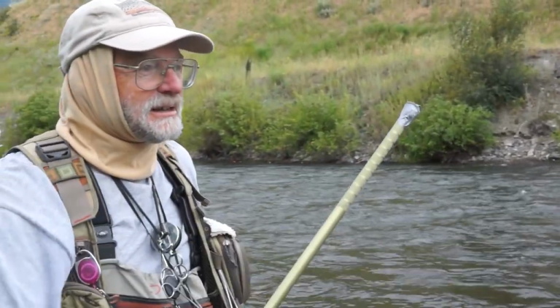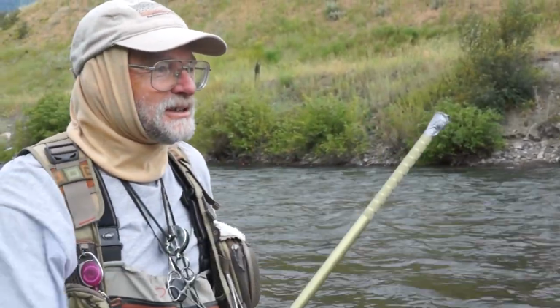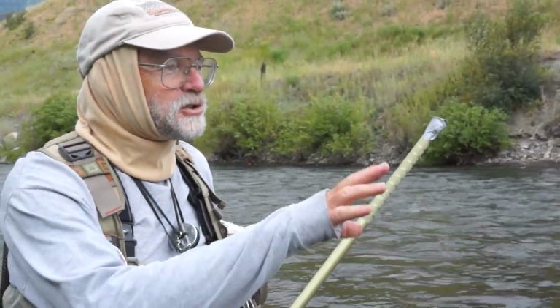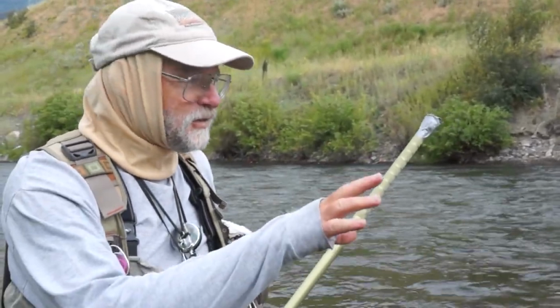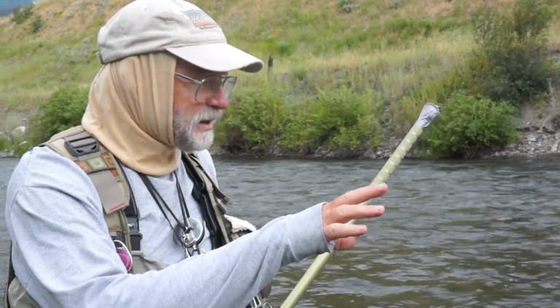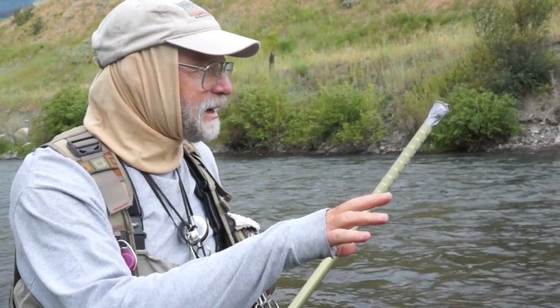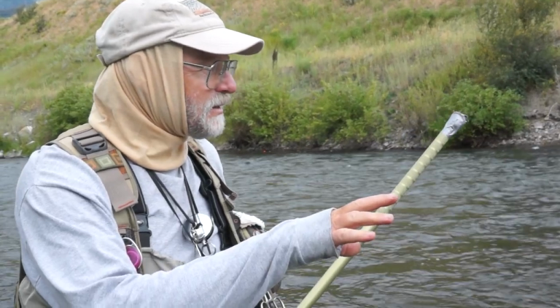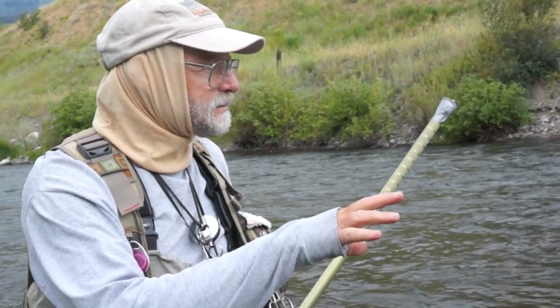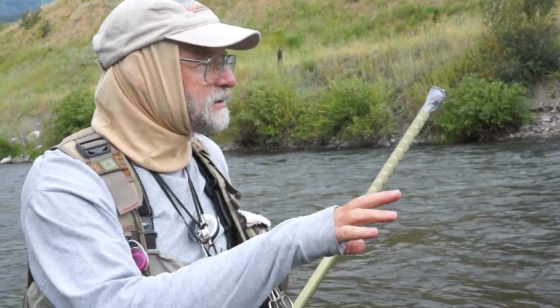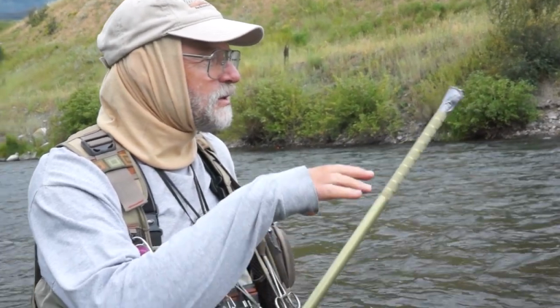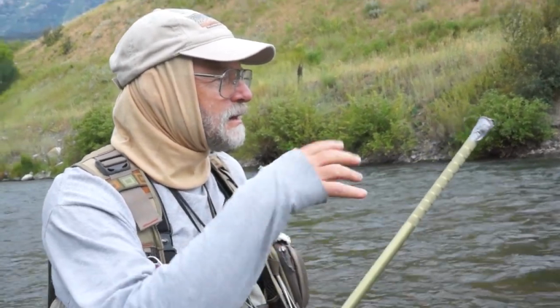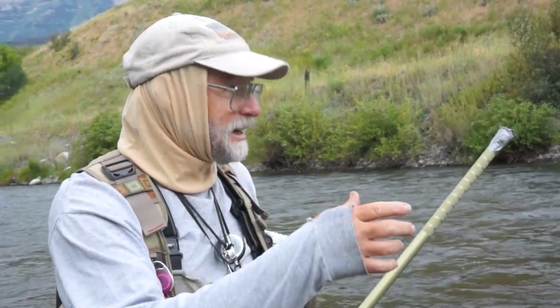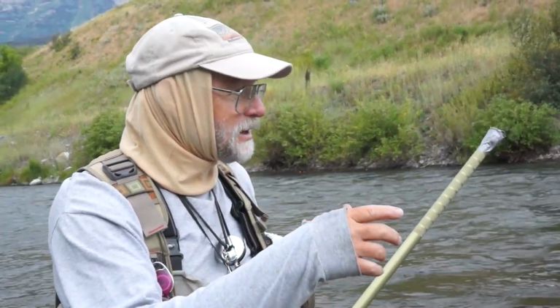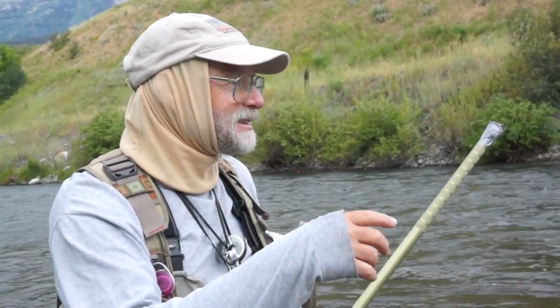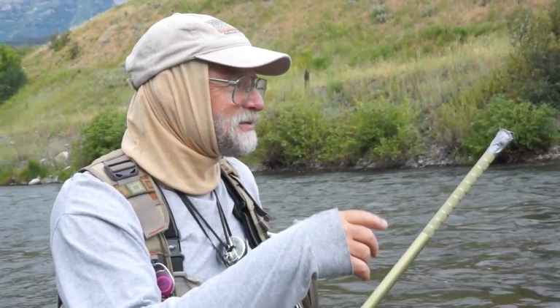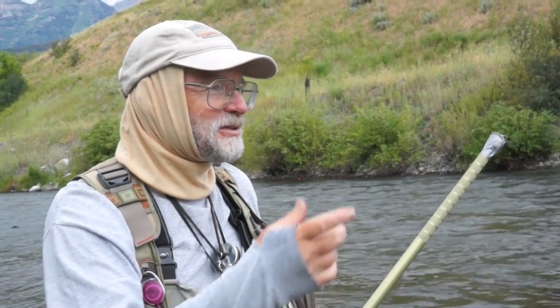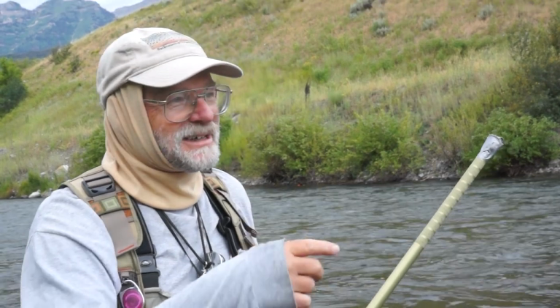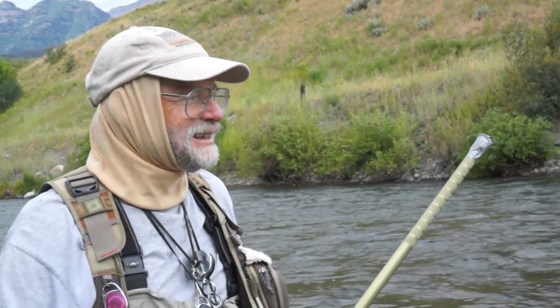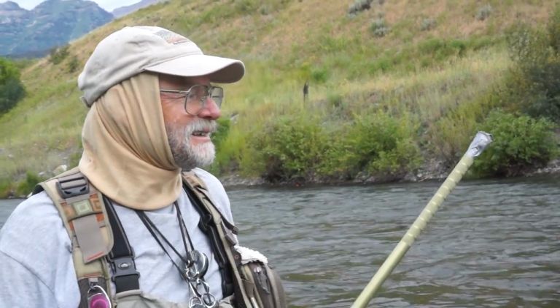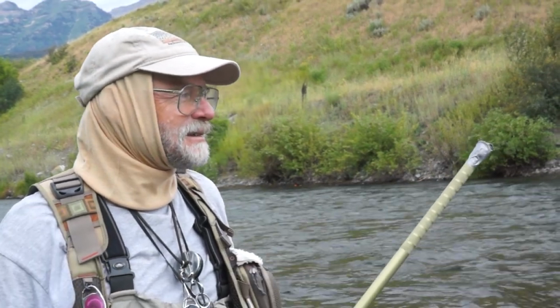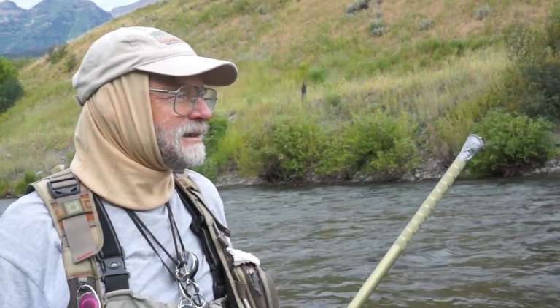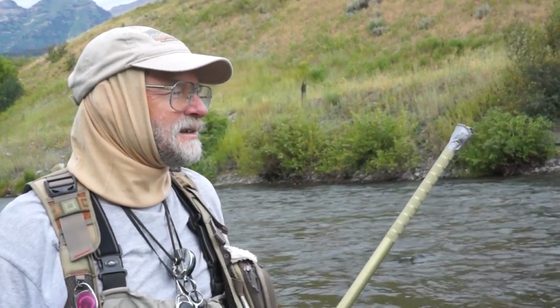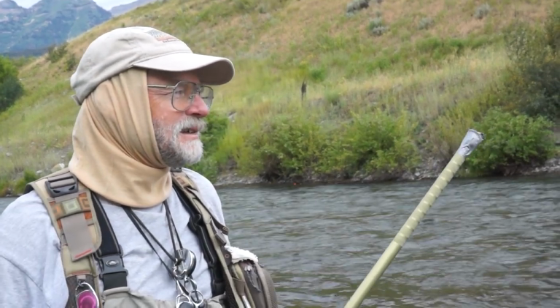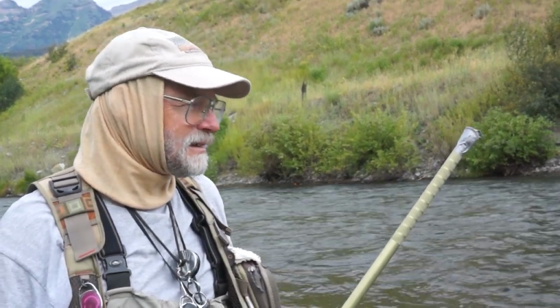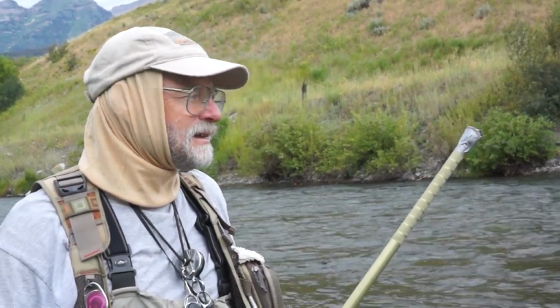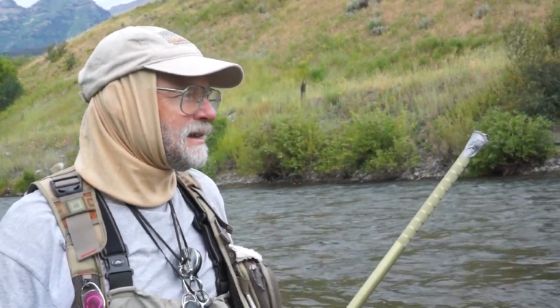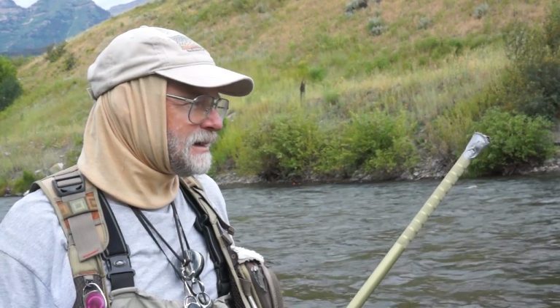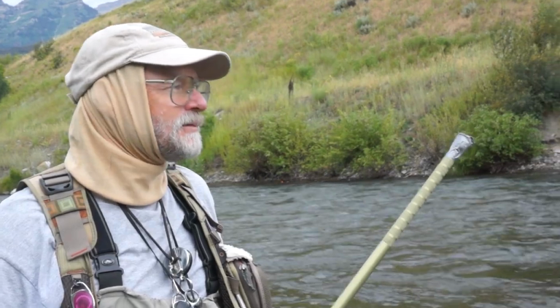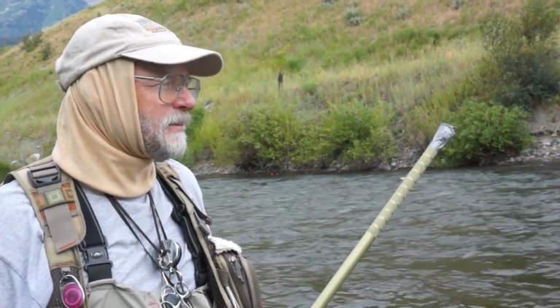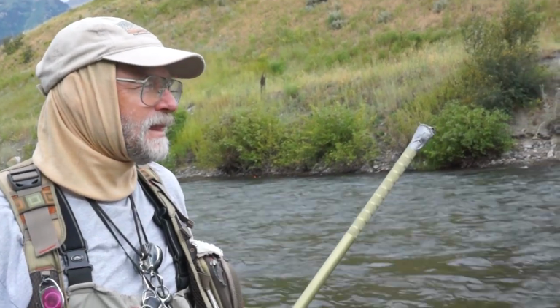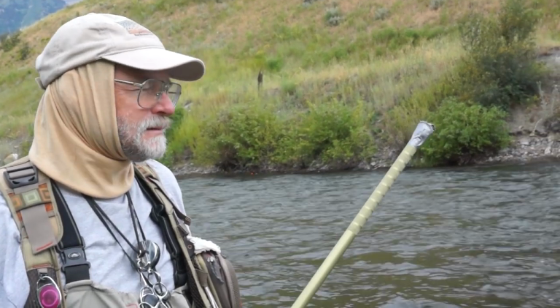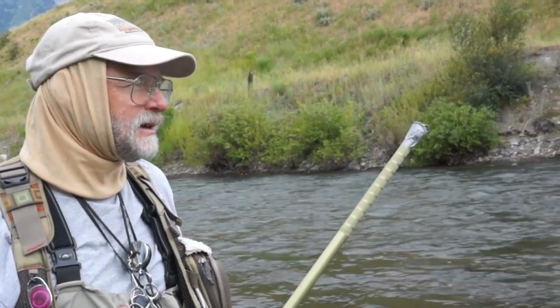This is your first experience with the bounce rig, right? It's very awkward at first — there's a lot of technique involved. I've been focusing on regular fly casting style fly fishing, but I wanted to learn the bounce rig.